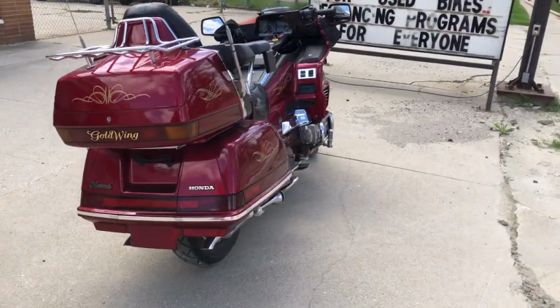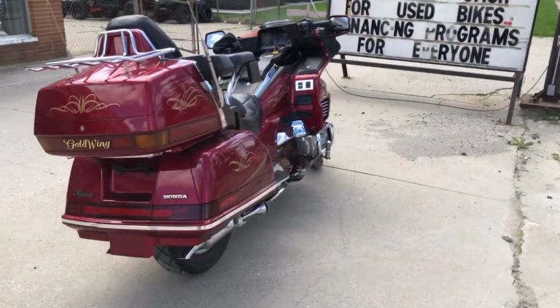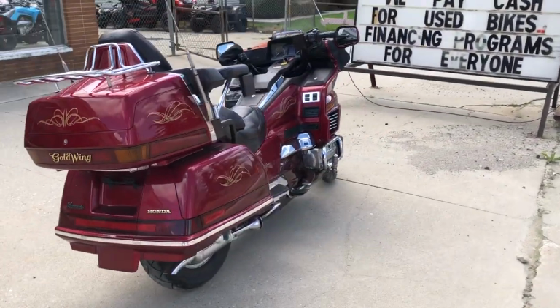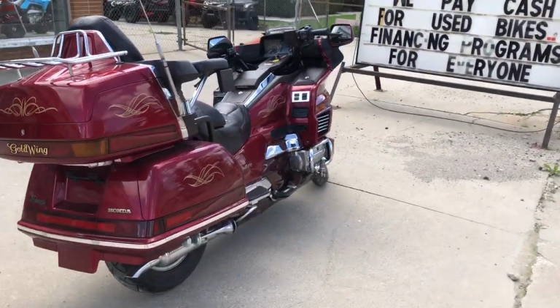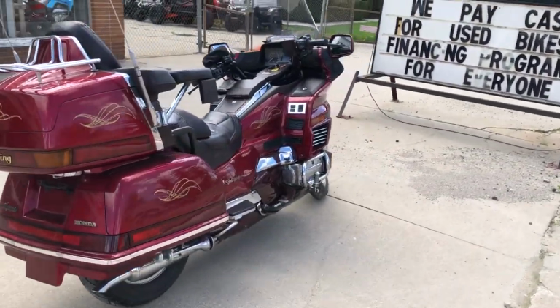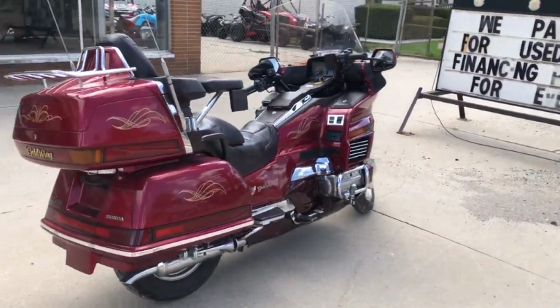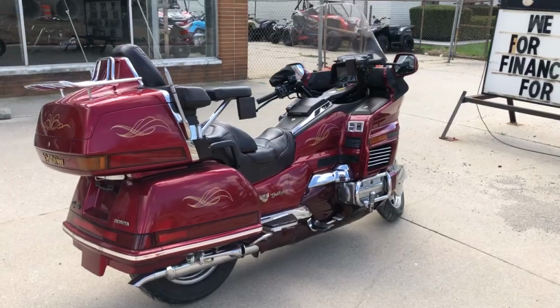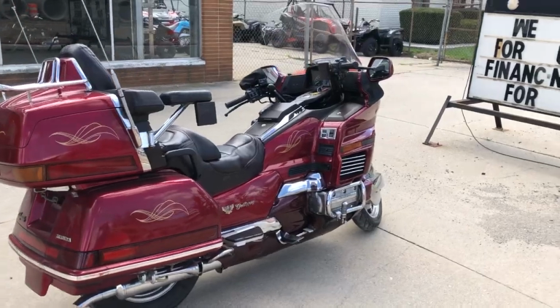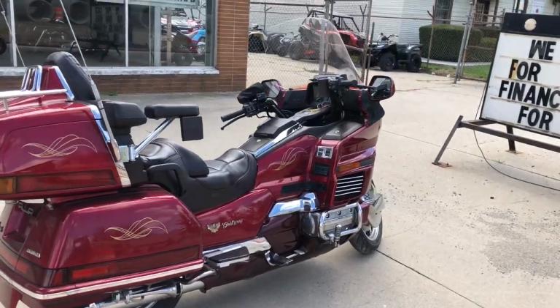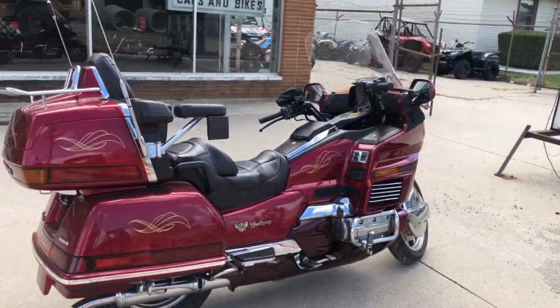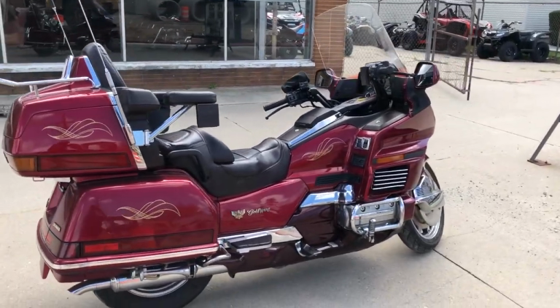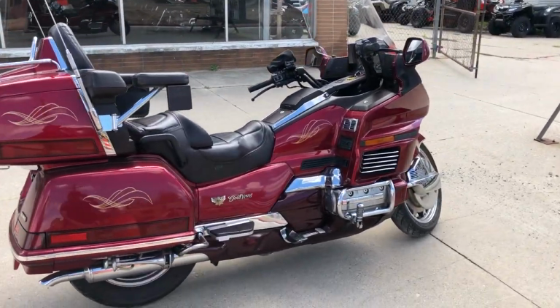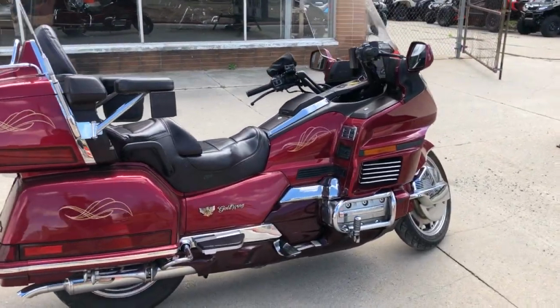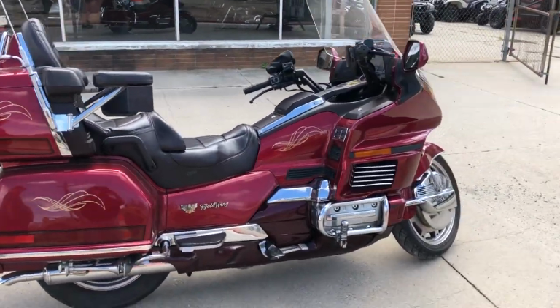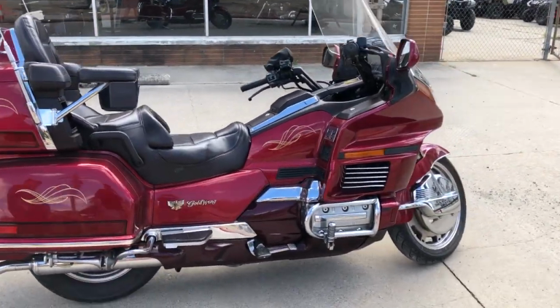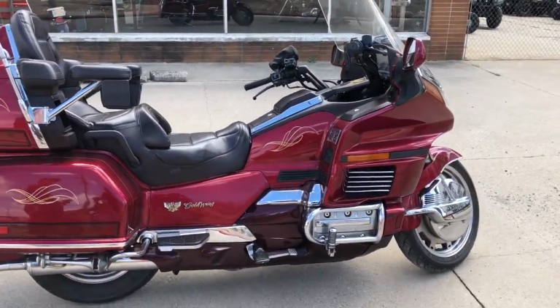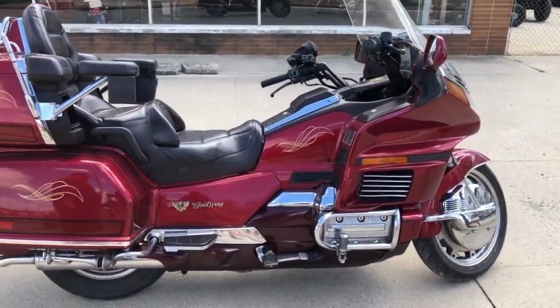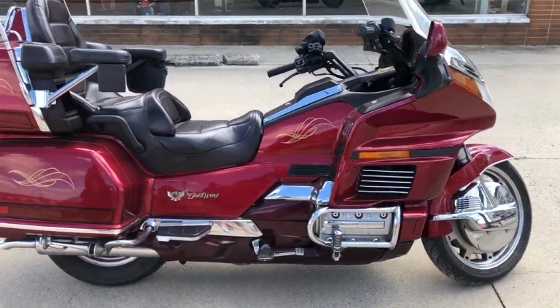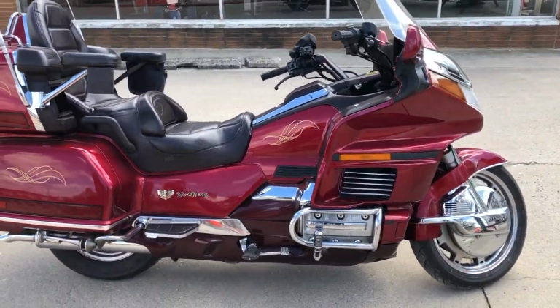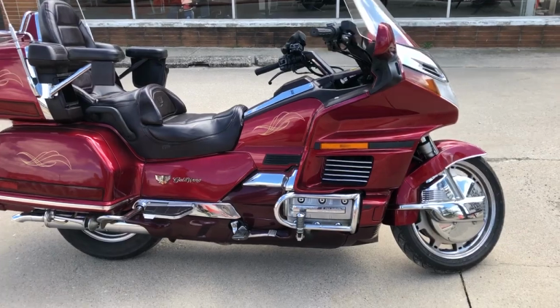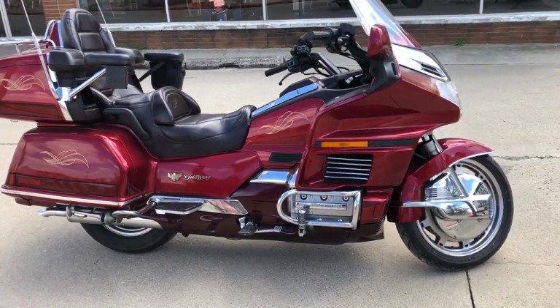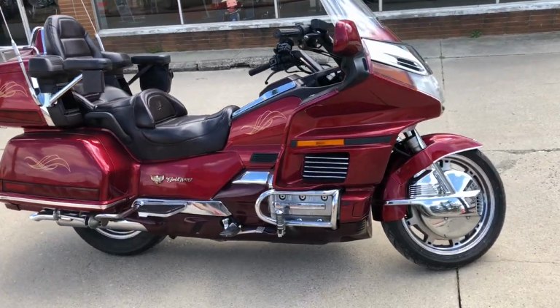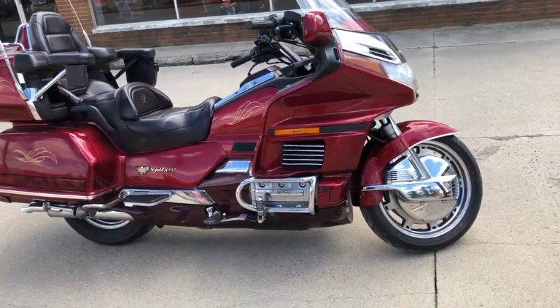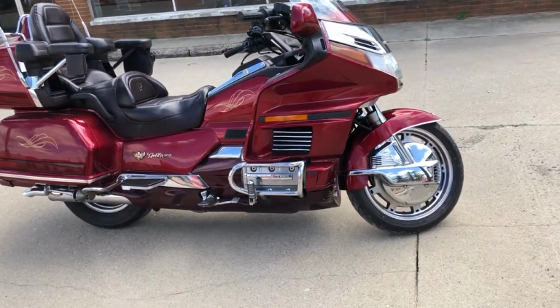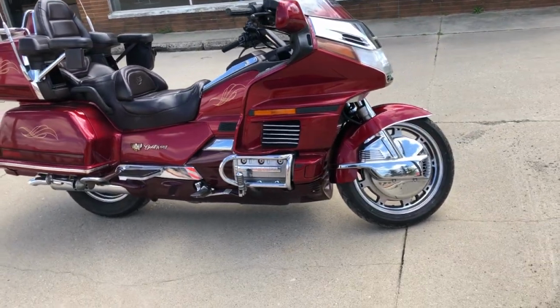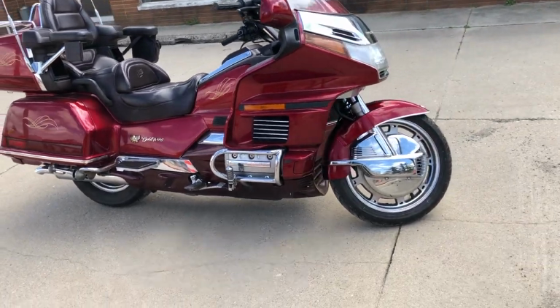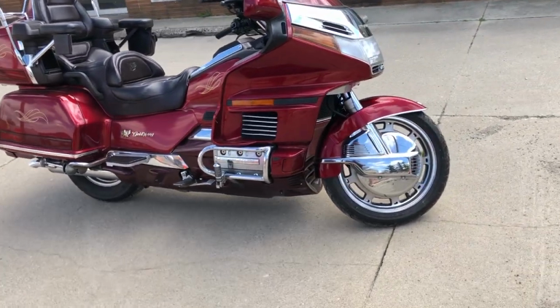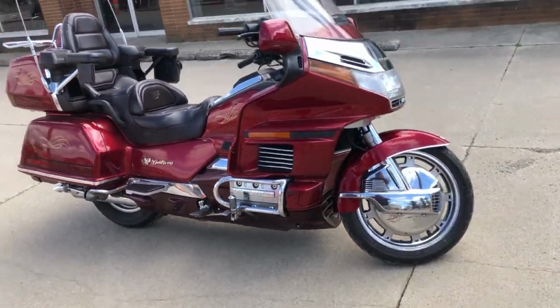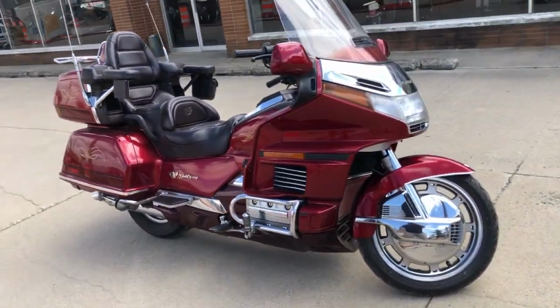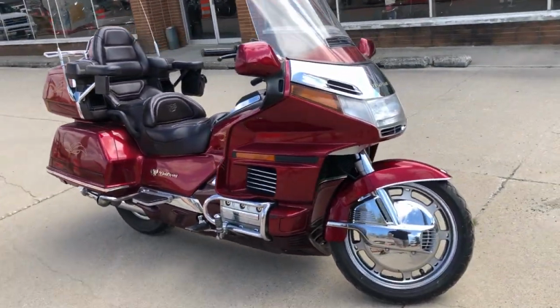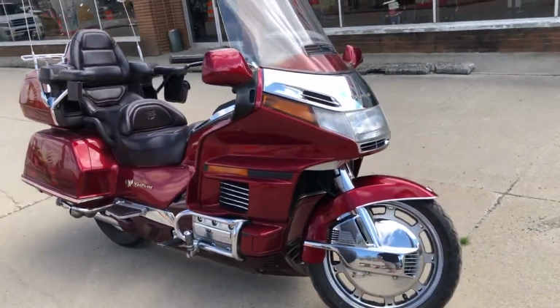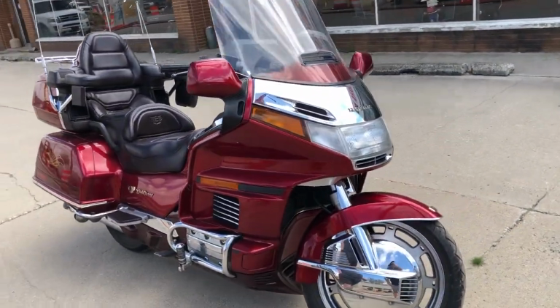Just serviced at a factory authorized Honda dealership, inspecting all the fluids — oil change. This thing's ready to go and runs strong. Don't miss this '96 Gold Wing, it's in great shape. The paint looks great. Good running bike.